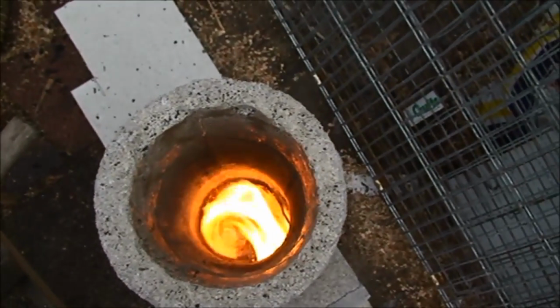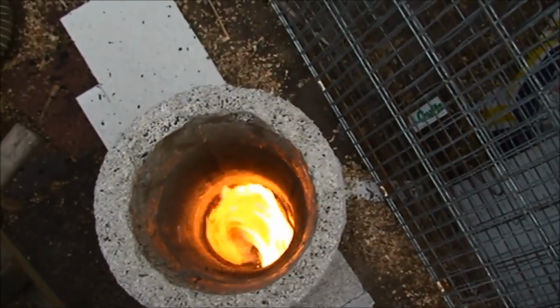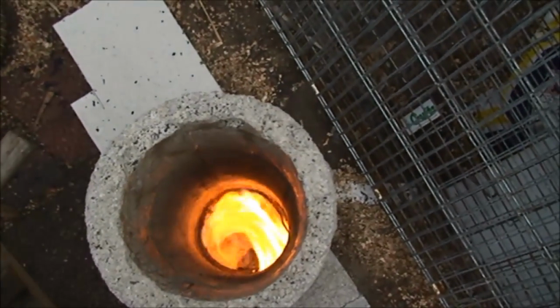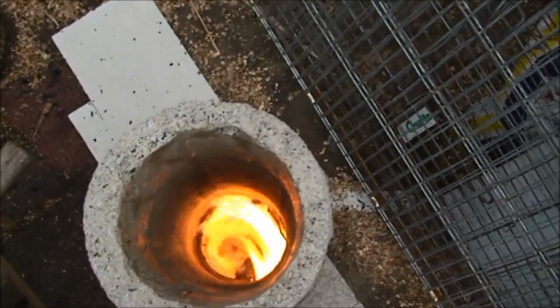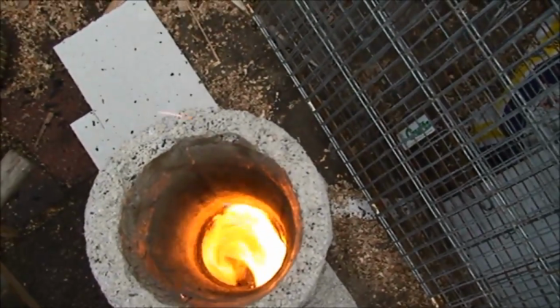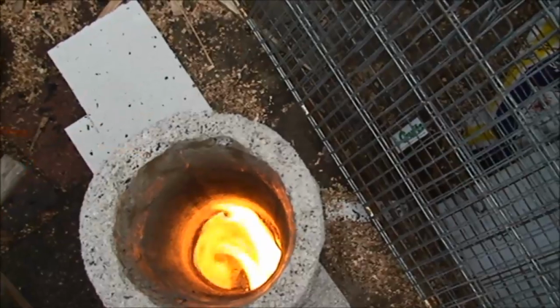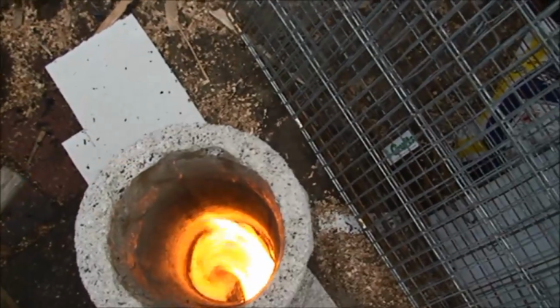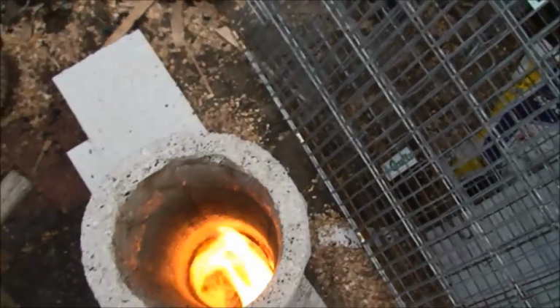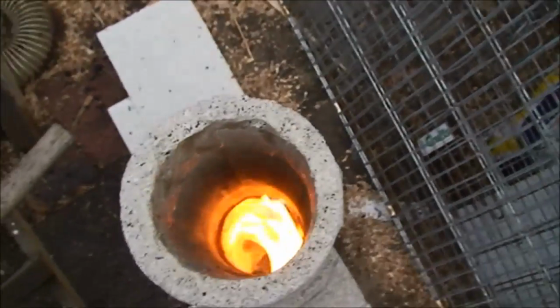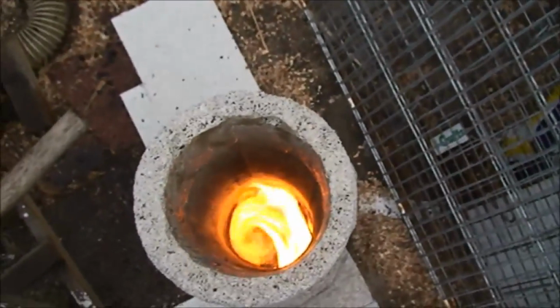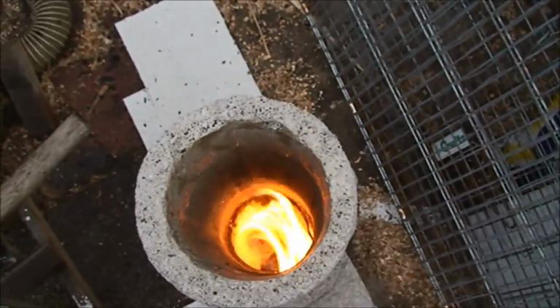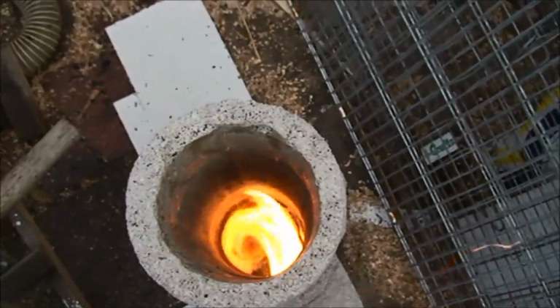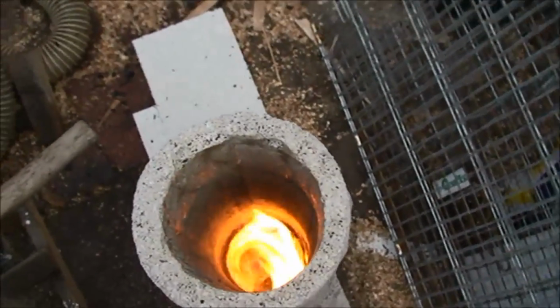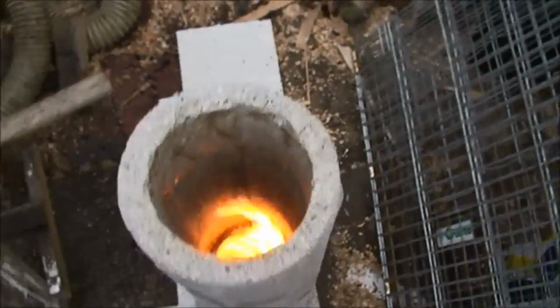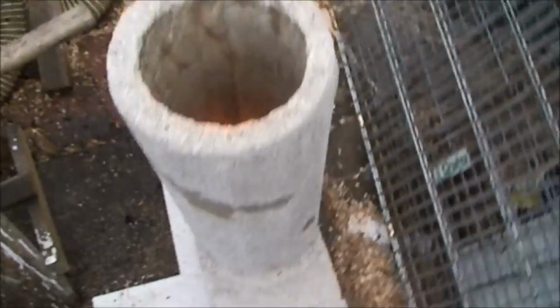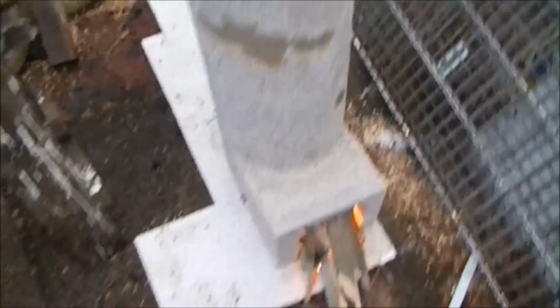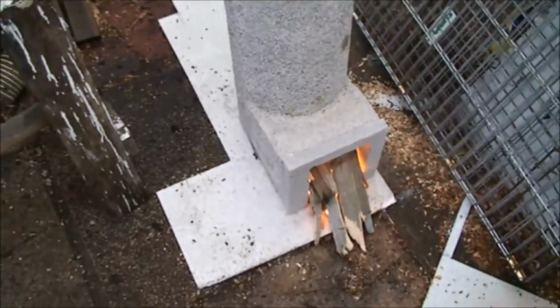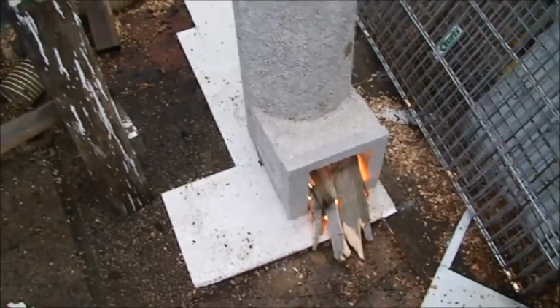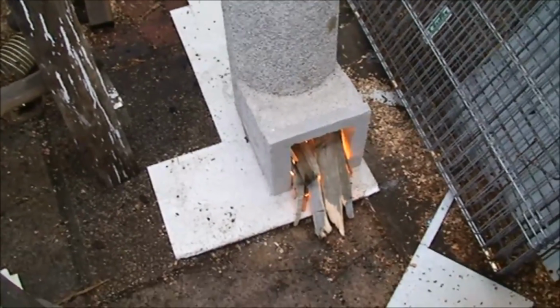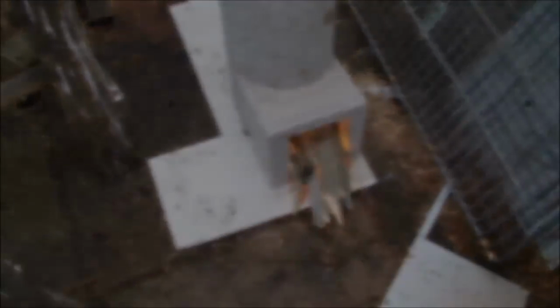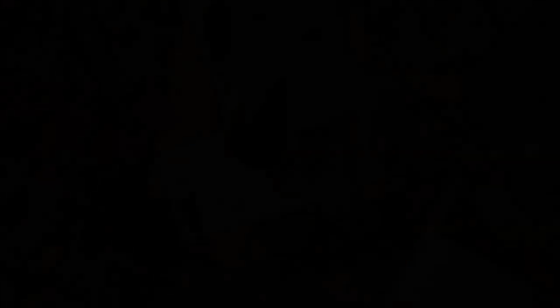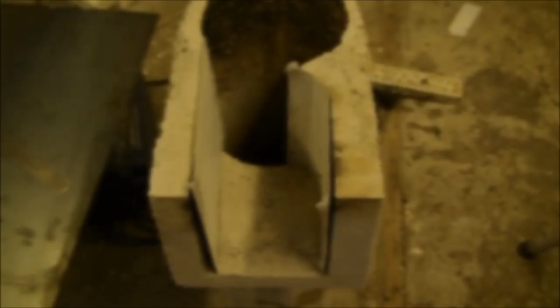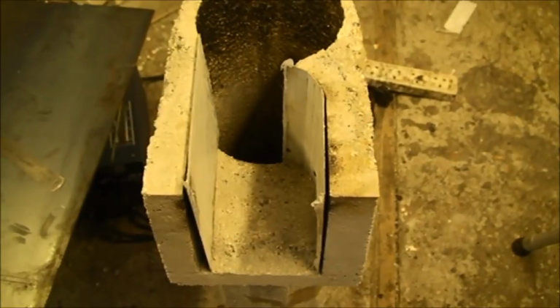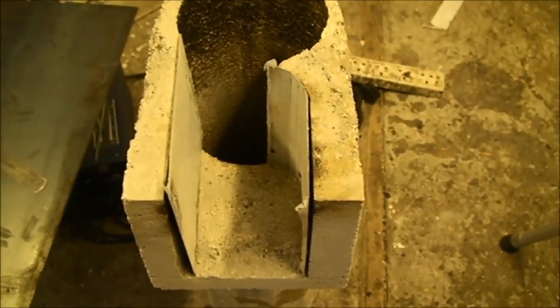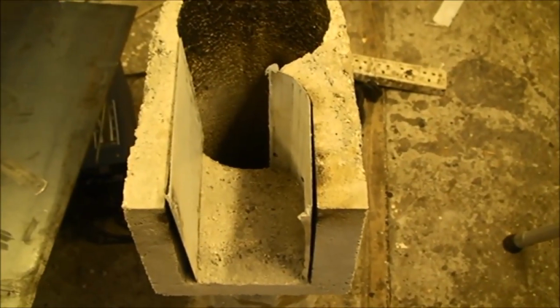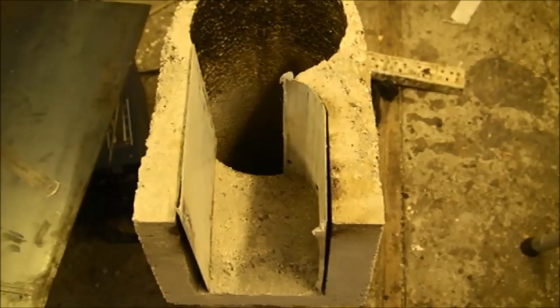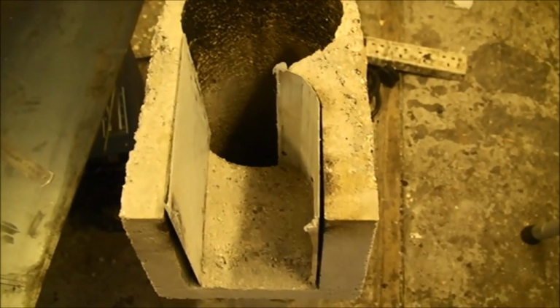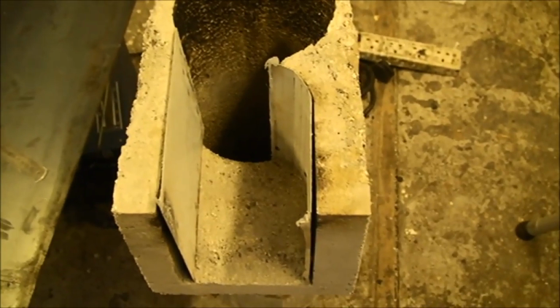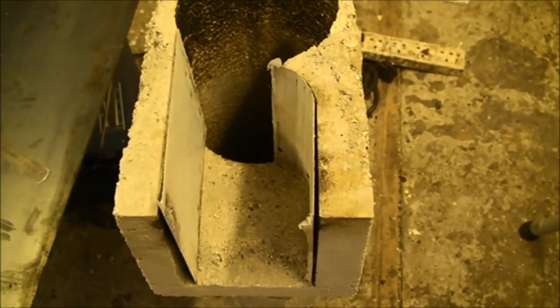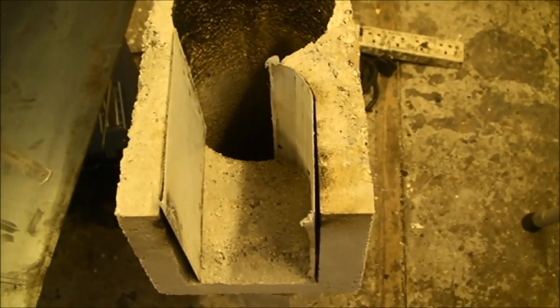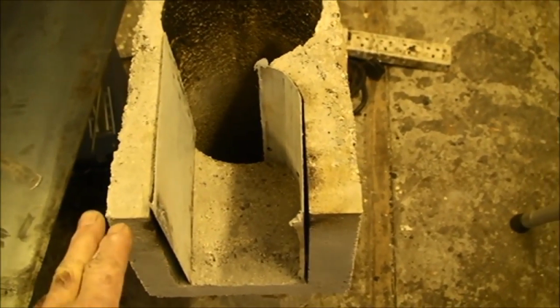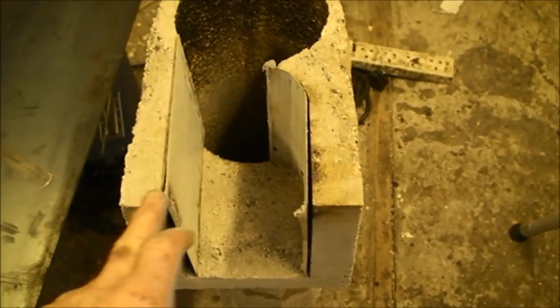I don't want it to get too hot because I need a few little burns in it like this just to drive out the moisture. Brilliant — but we've just seen the burn there.